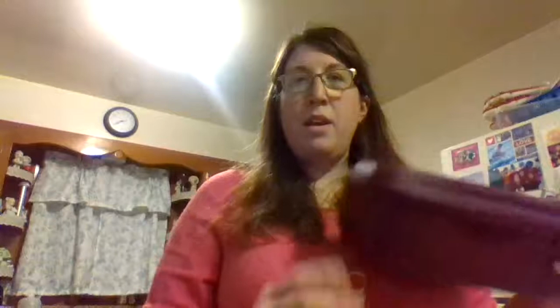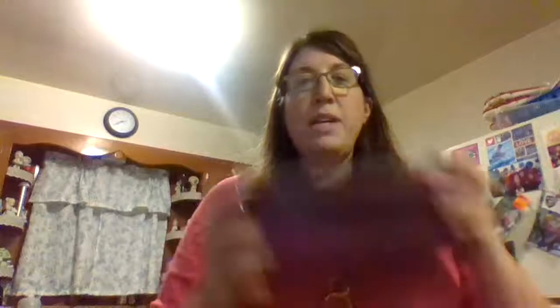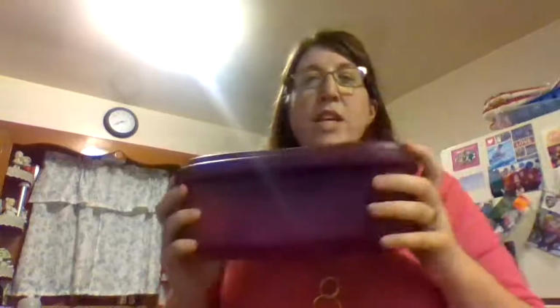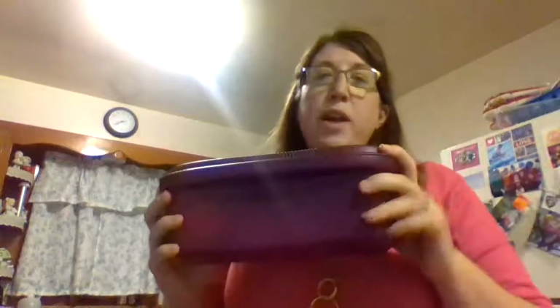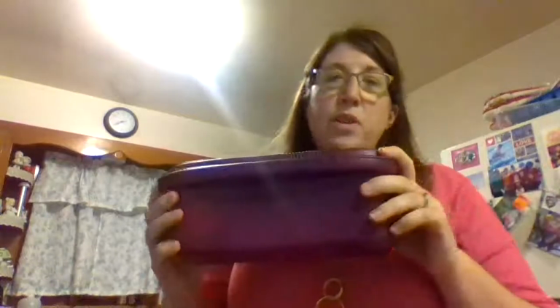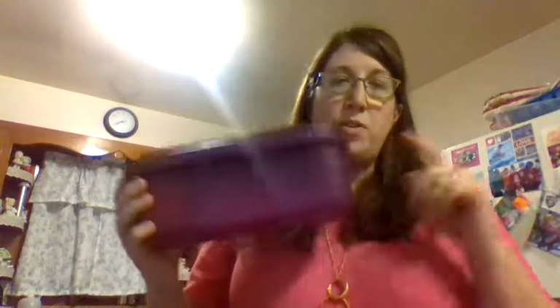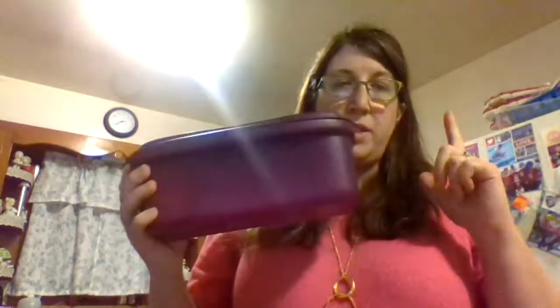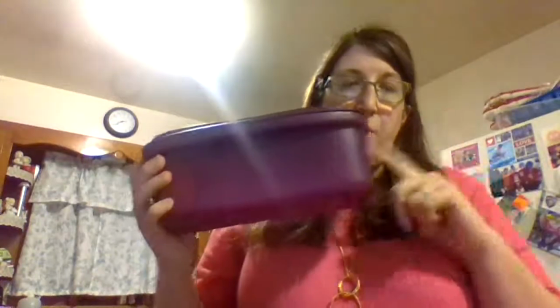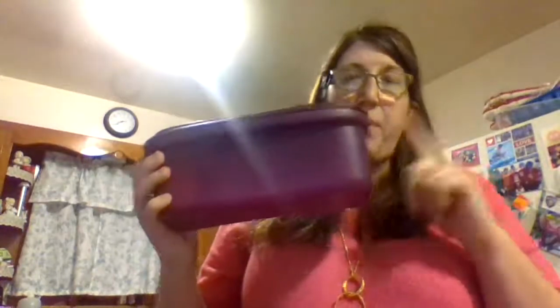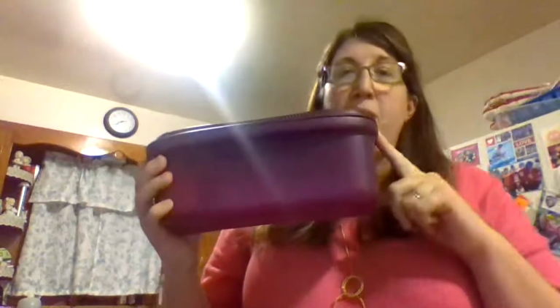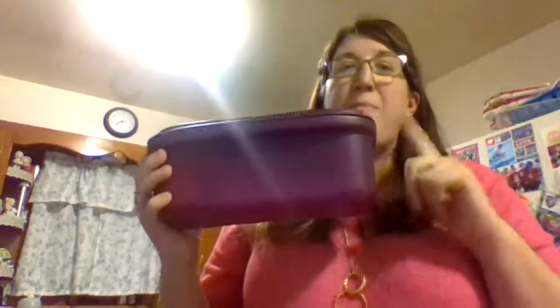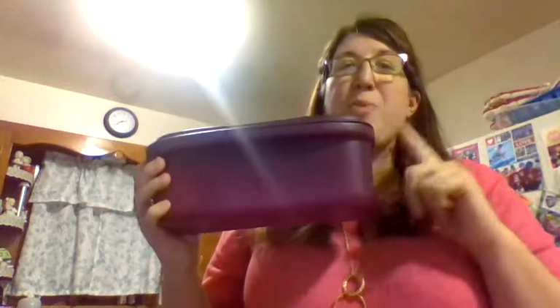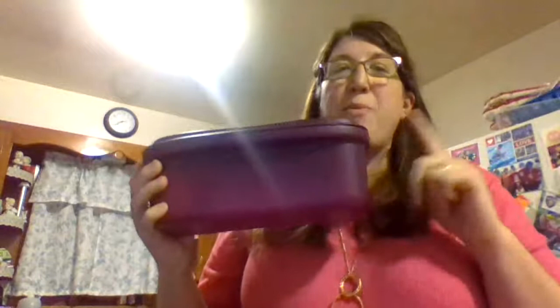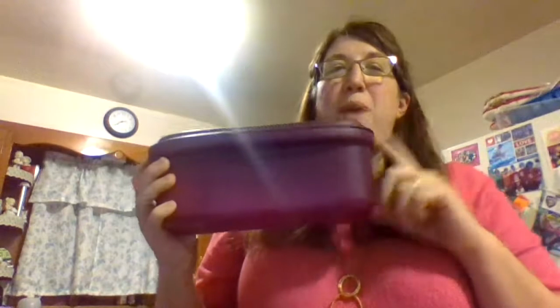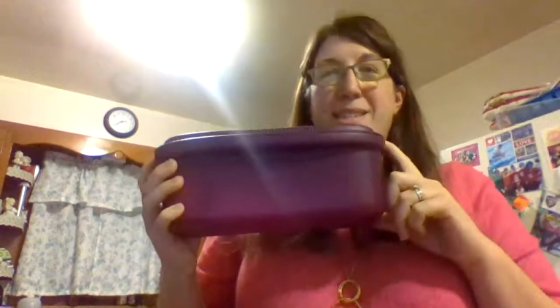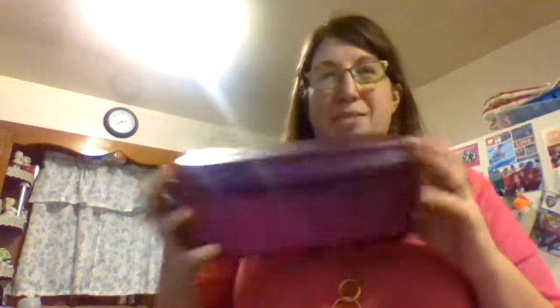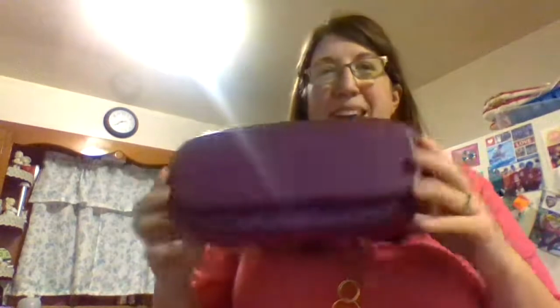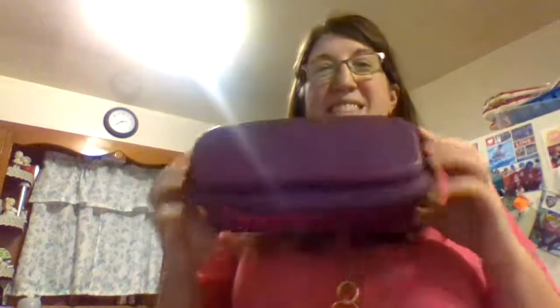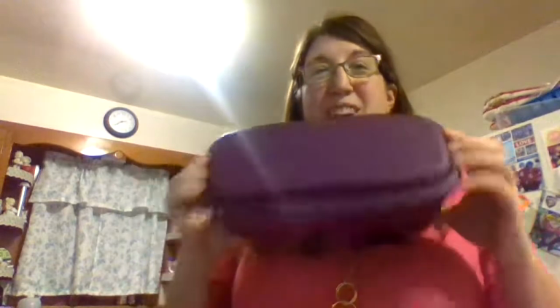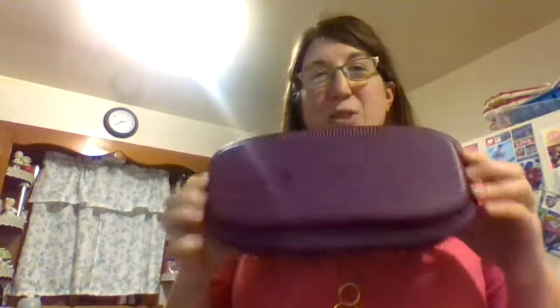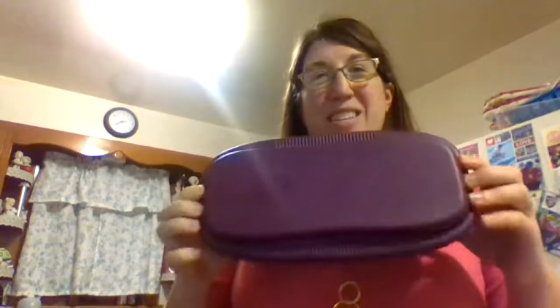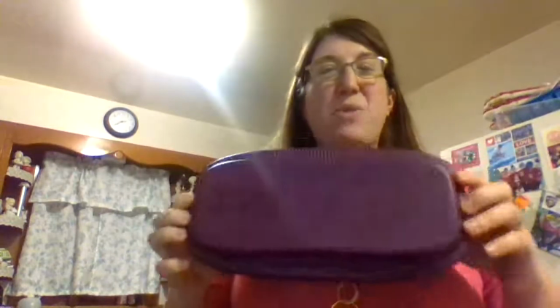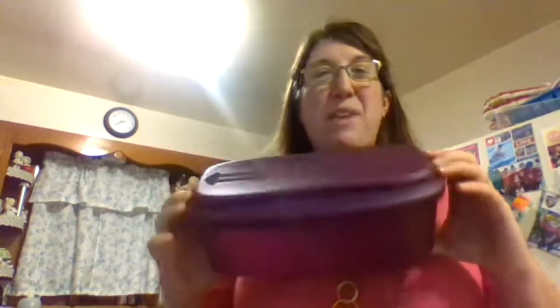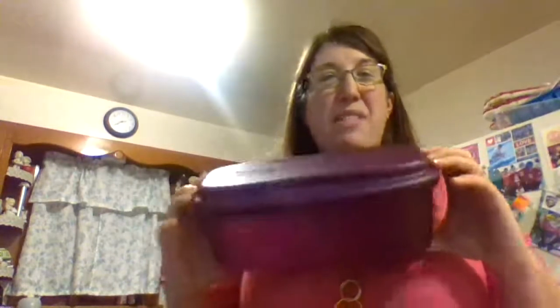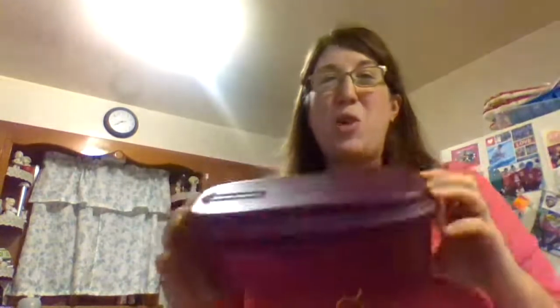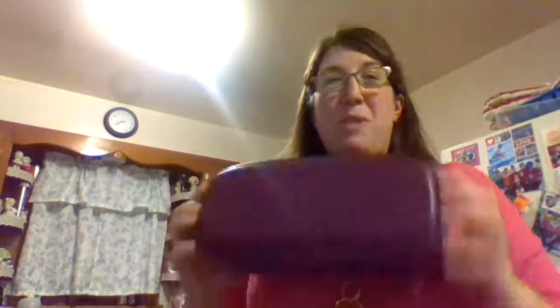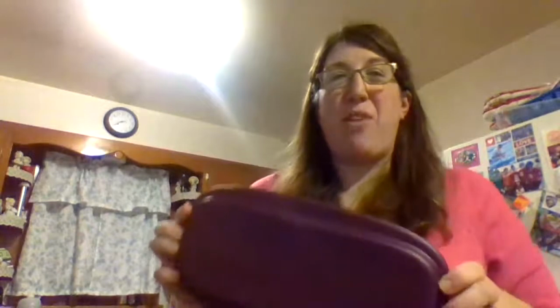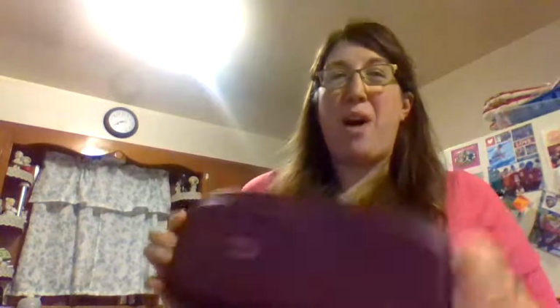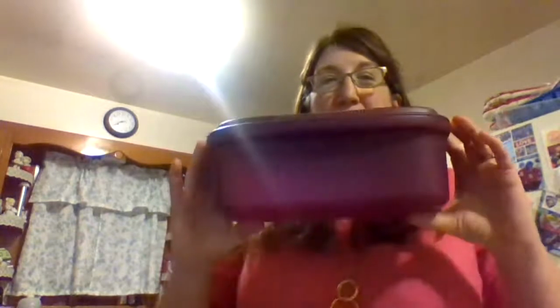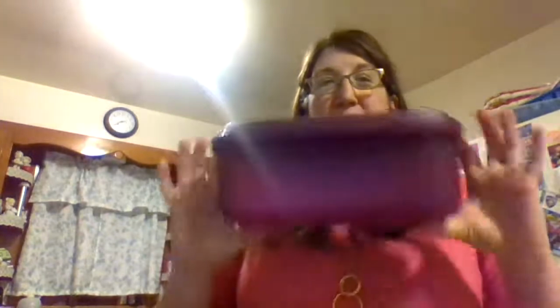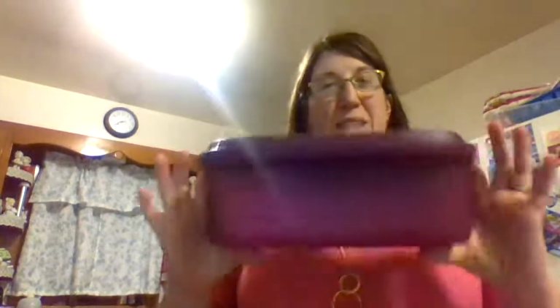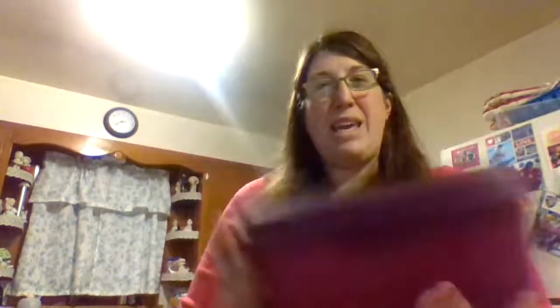Hi everybody! Today's product we're going to use is the Tupperware Microwaveable Pasta Maker. My kids love using this. I don't have to worry about them at the stove, dumping out hot water. This is what they need.